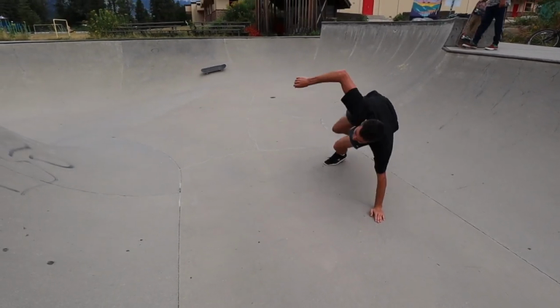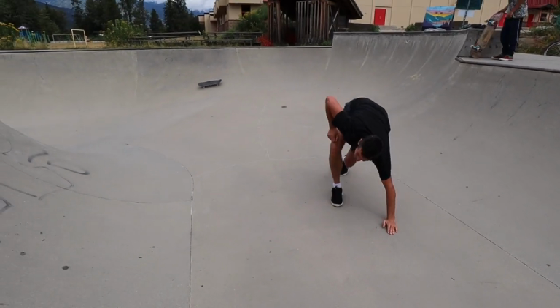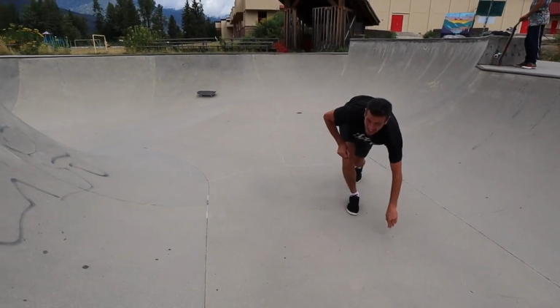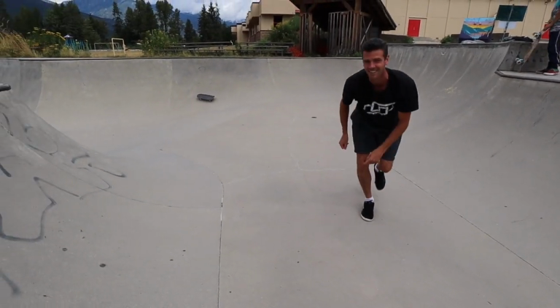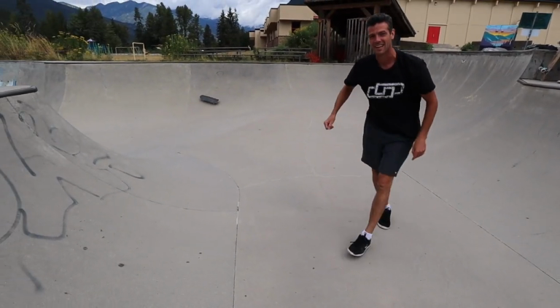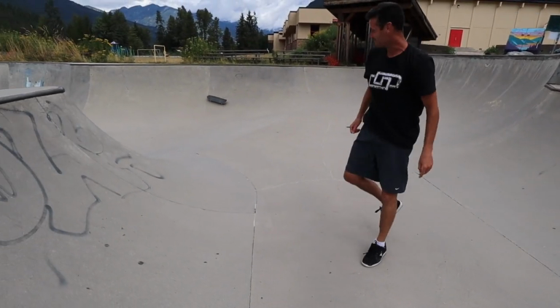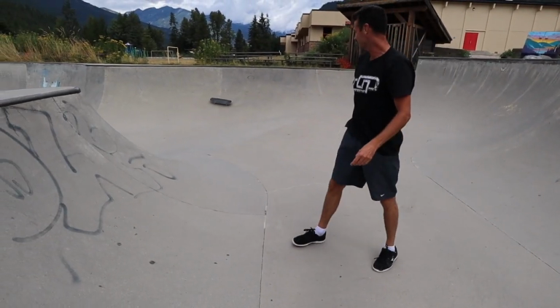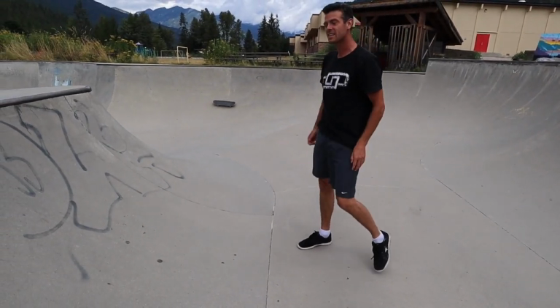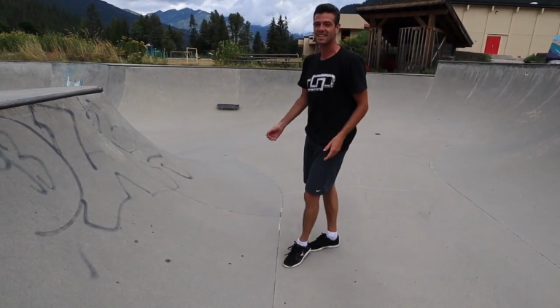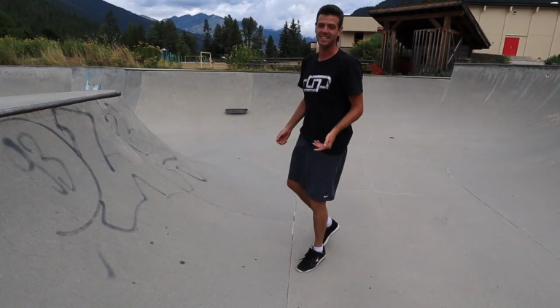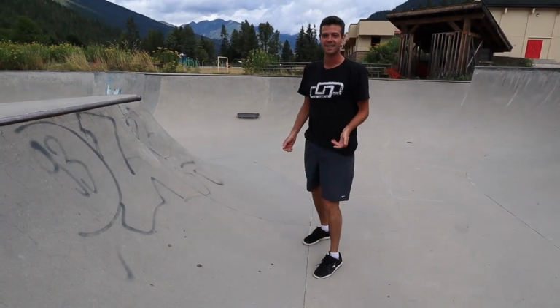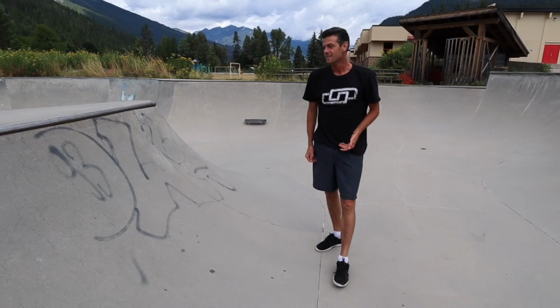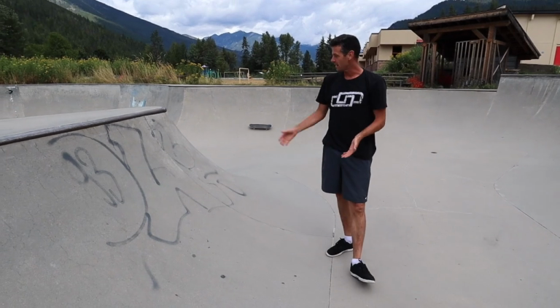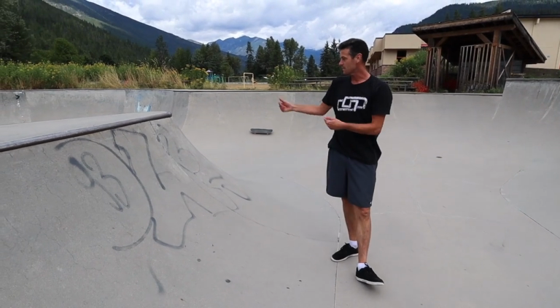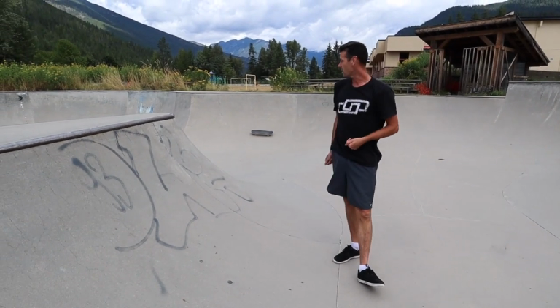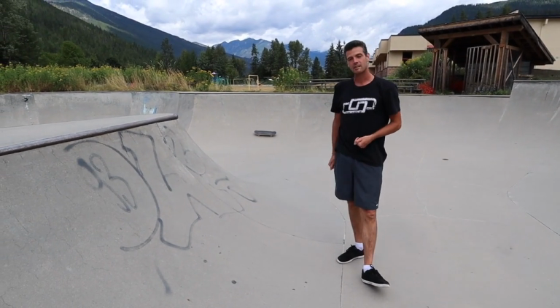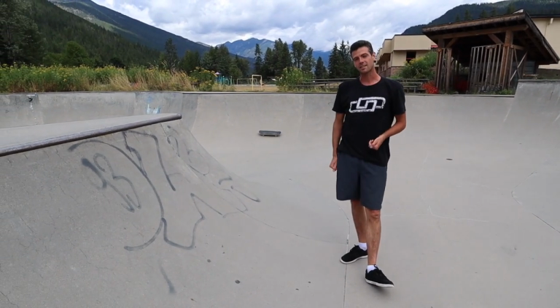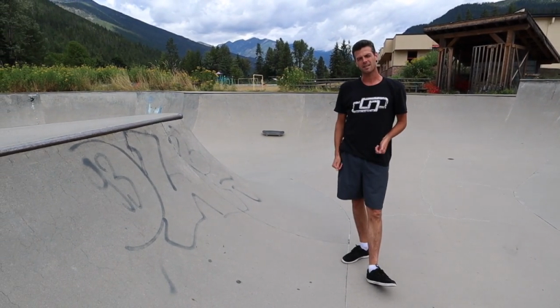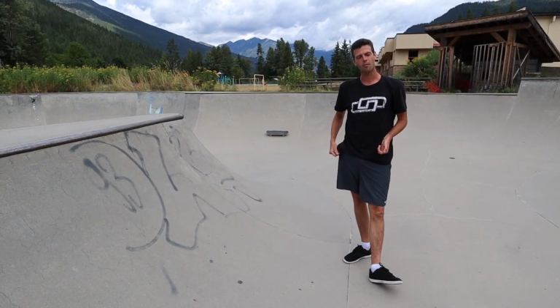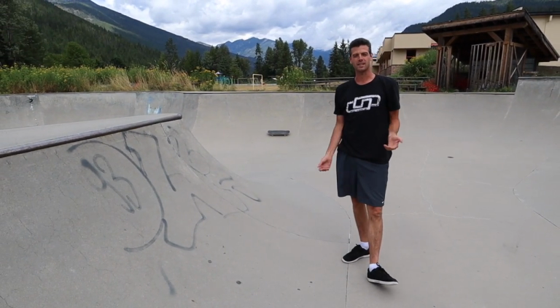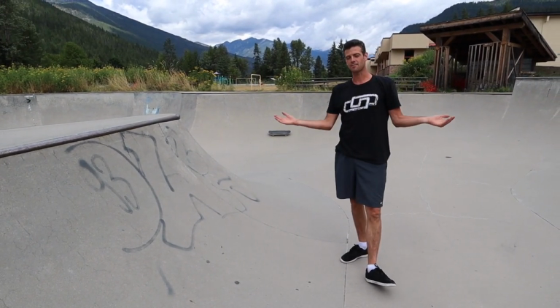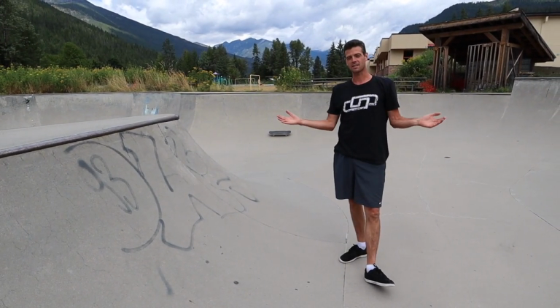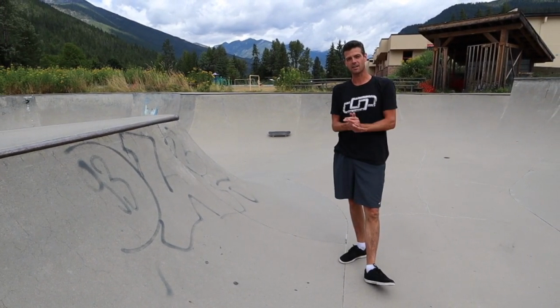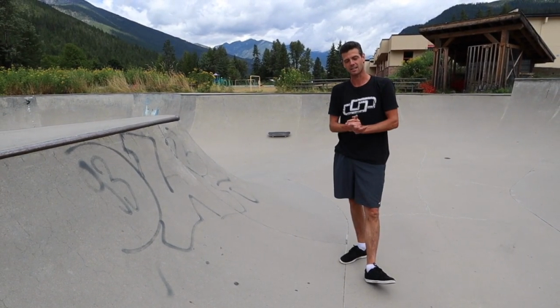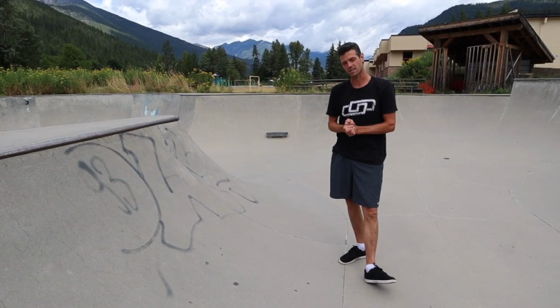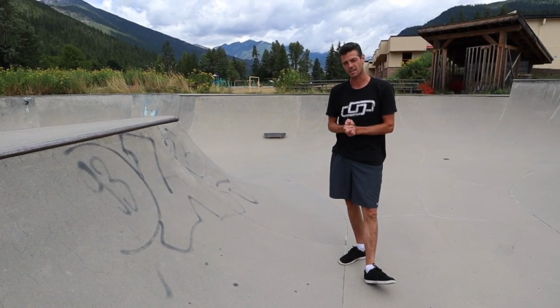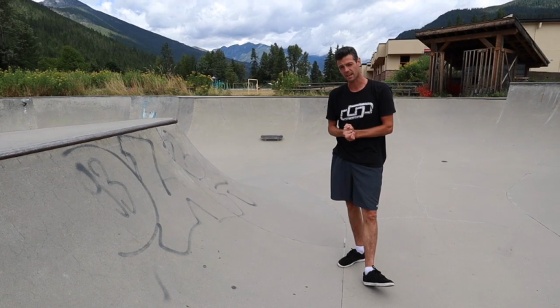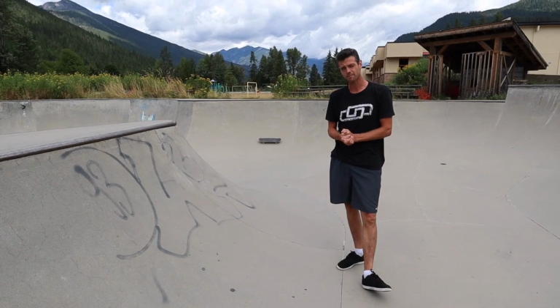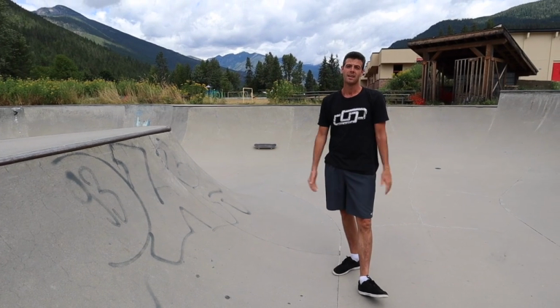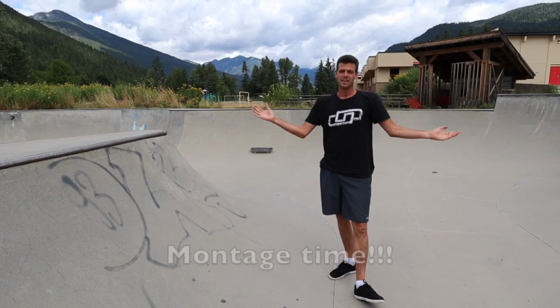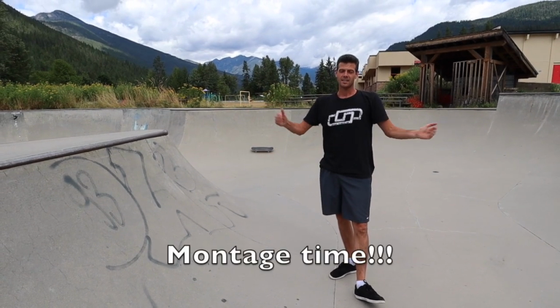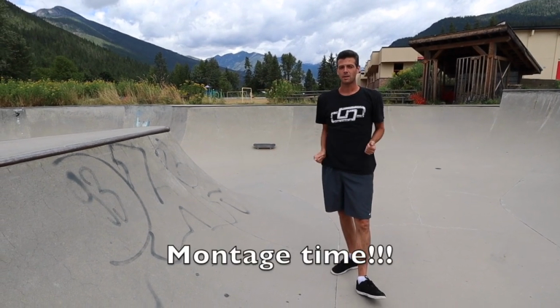You get the idea. Fakie smith stall — great trick to learn. Hopefully you got something out of this video. Thanks for watching Just Keep Skating, until the next one.